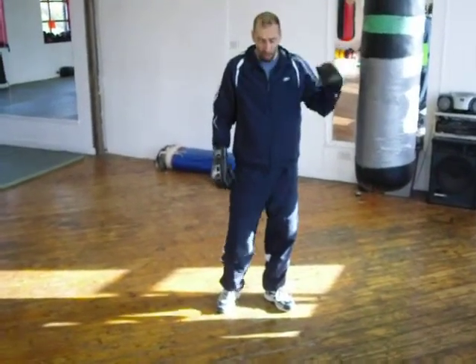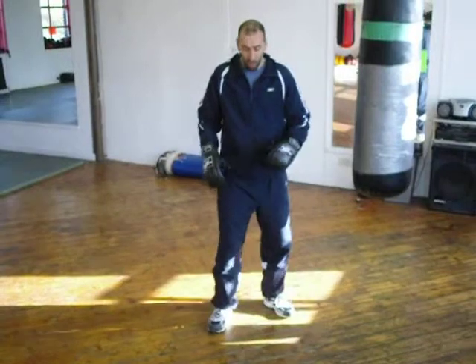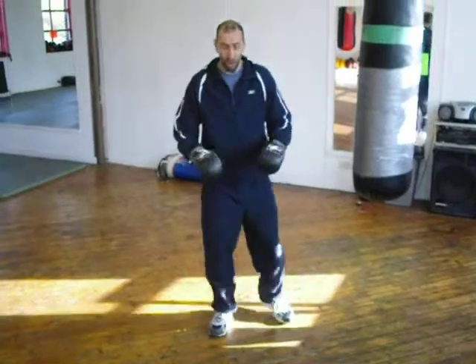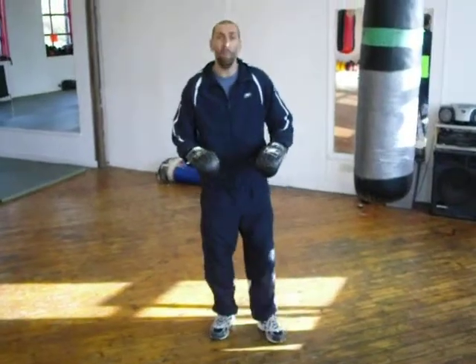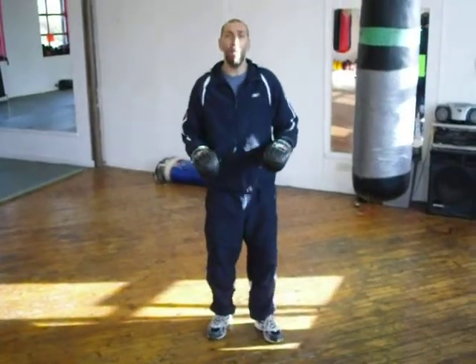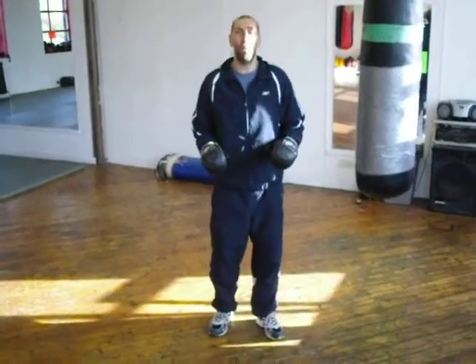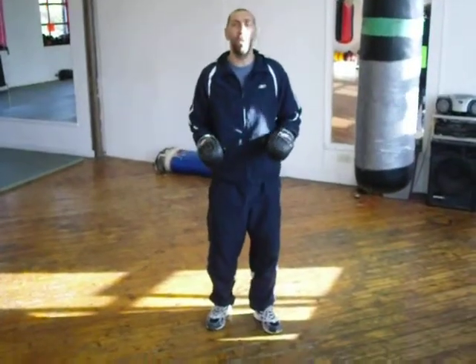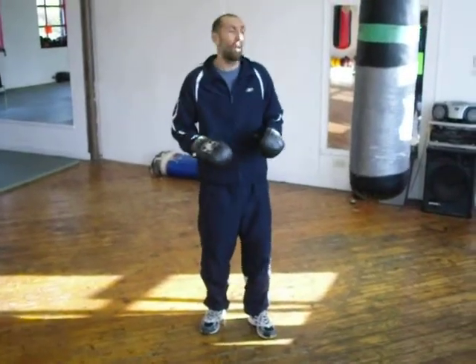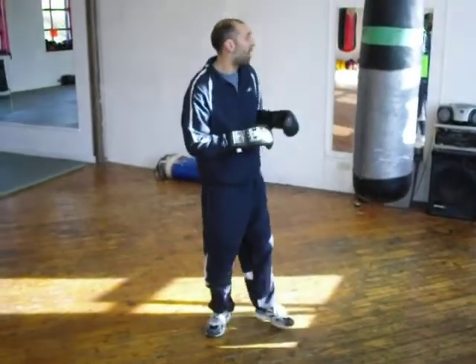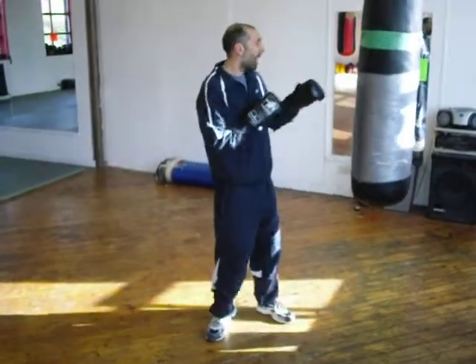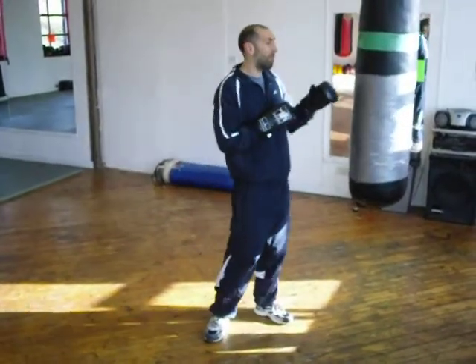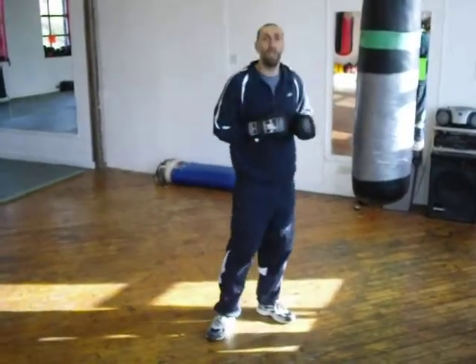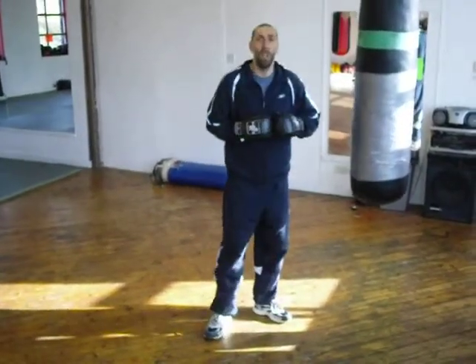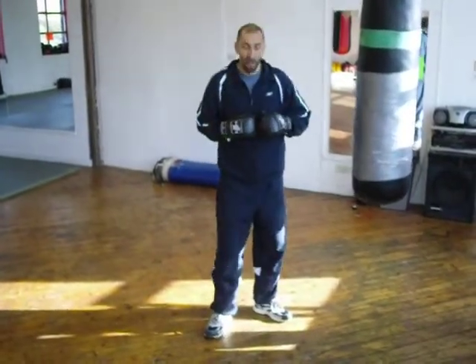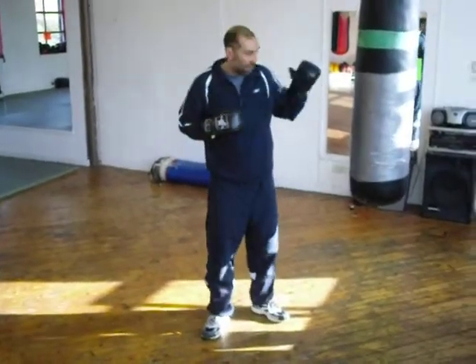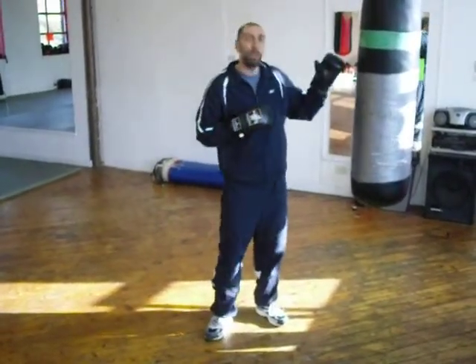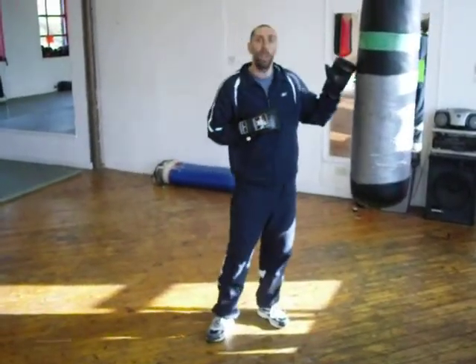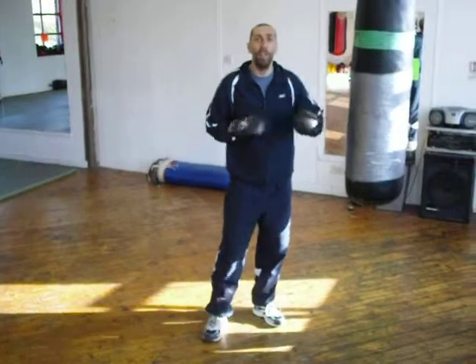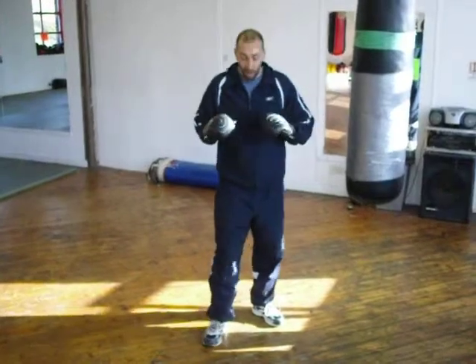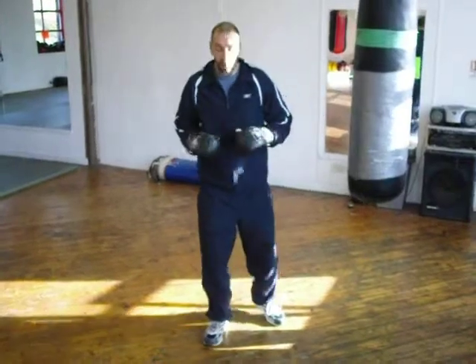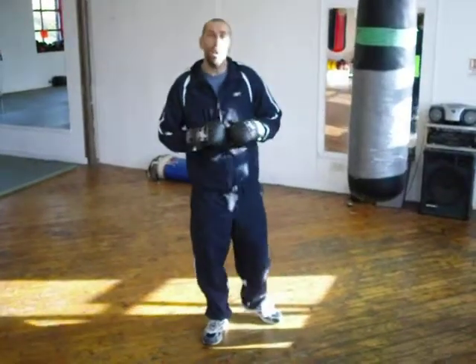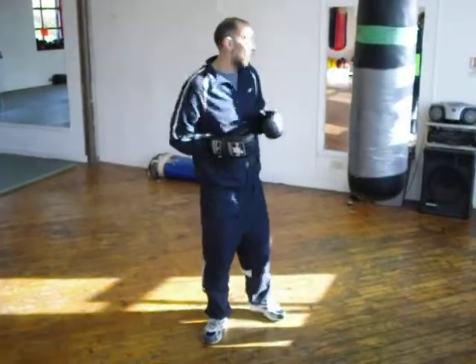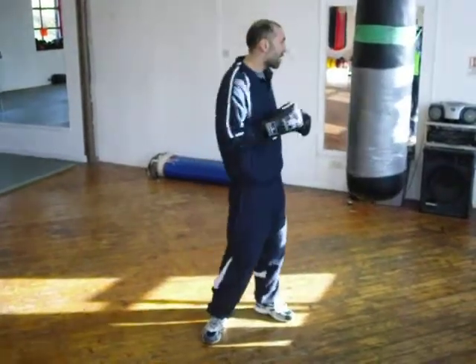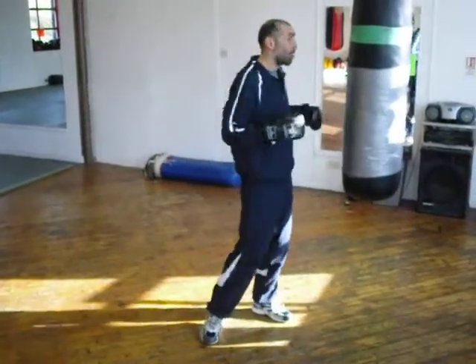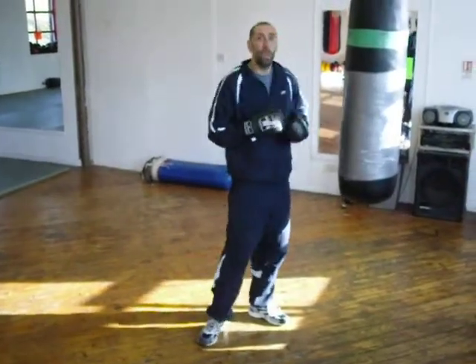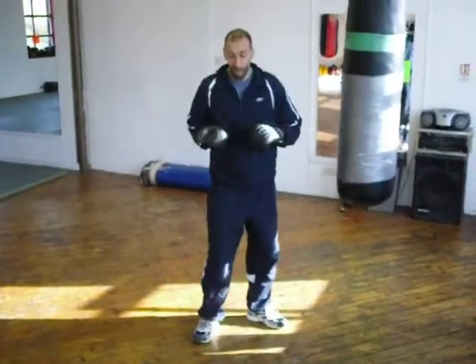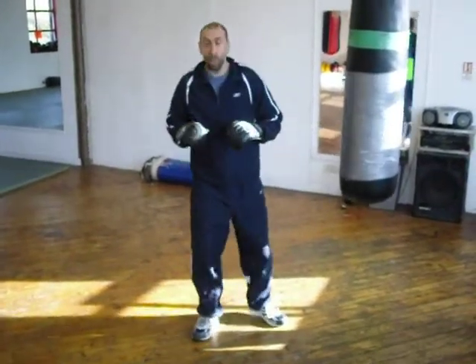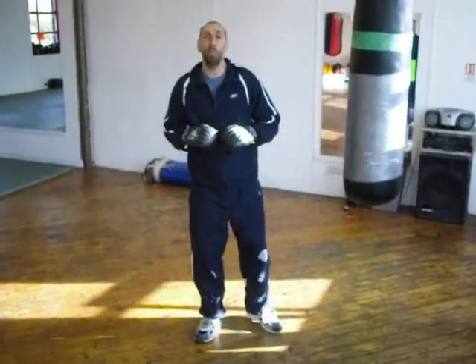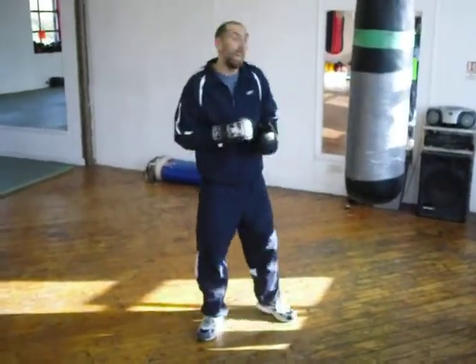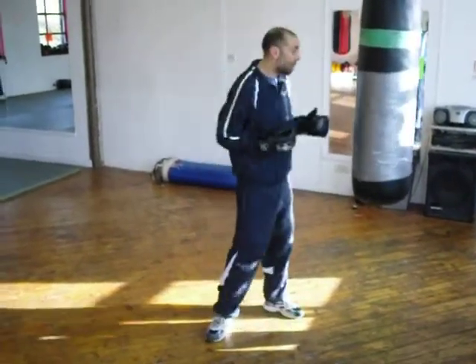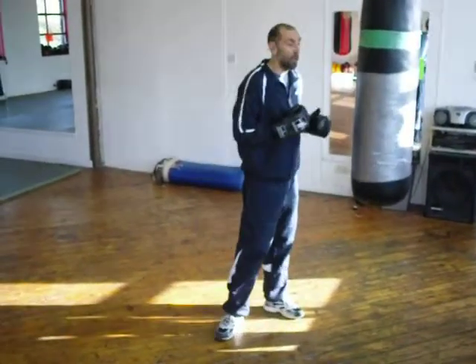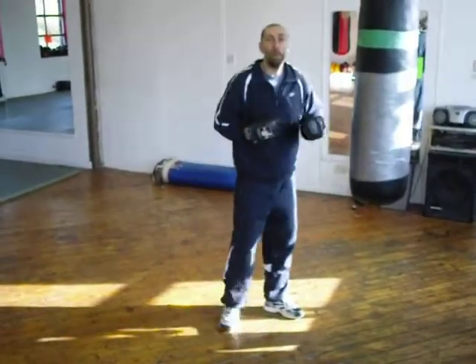So for this drill, it's going to be 5 press ups, 5 straight punches, then 10 straight punches. 5 press ups, 10 hooks. 5 press ups, 10 uppercuts to the body. Continue.